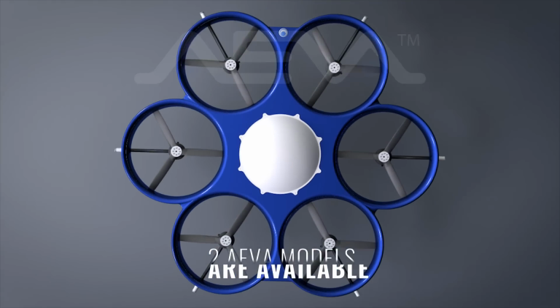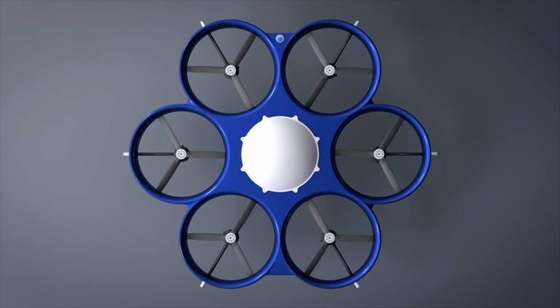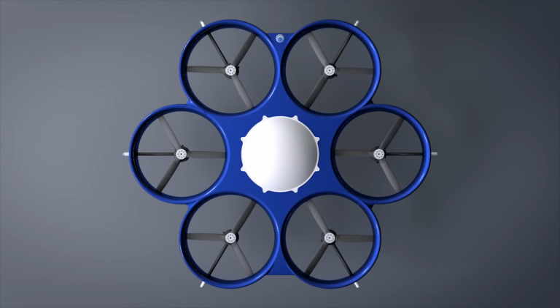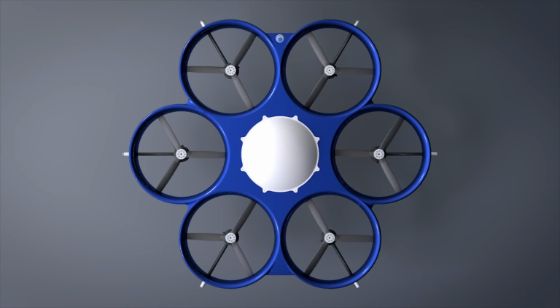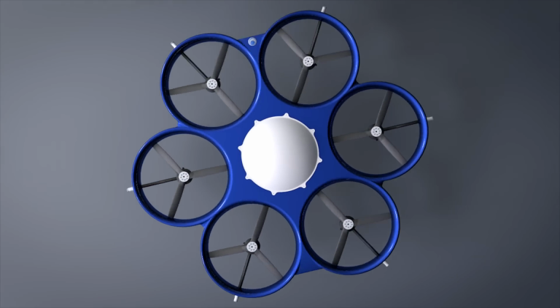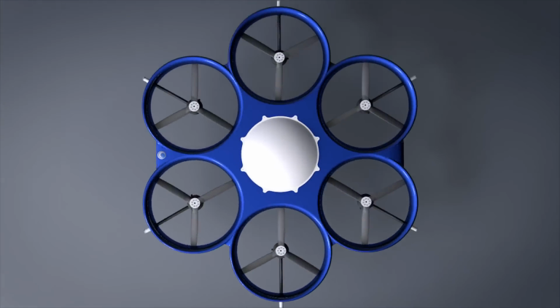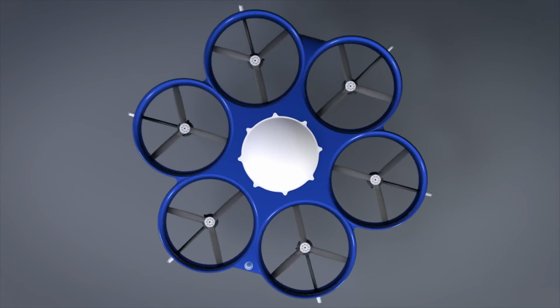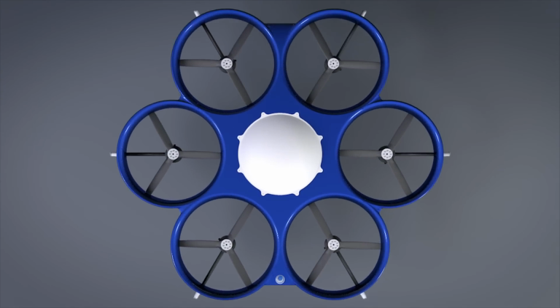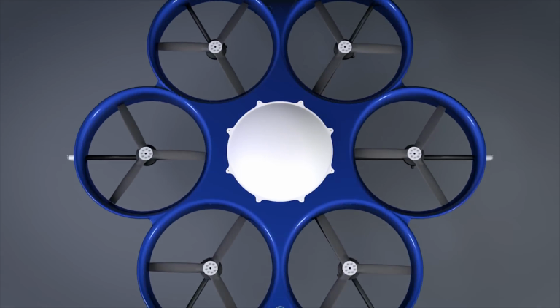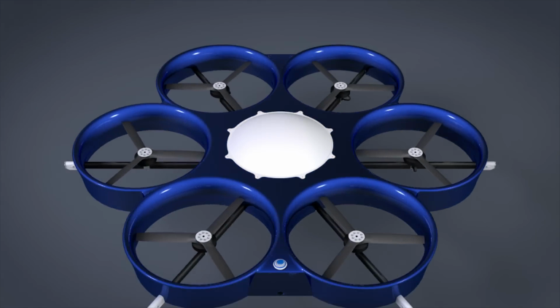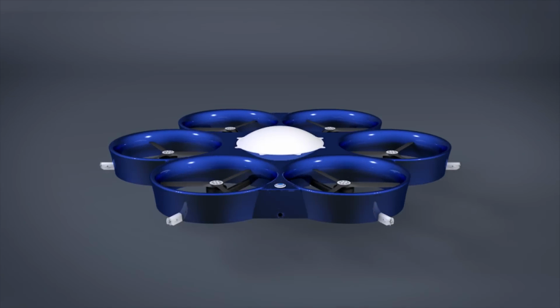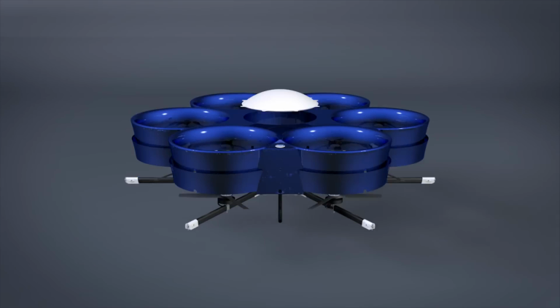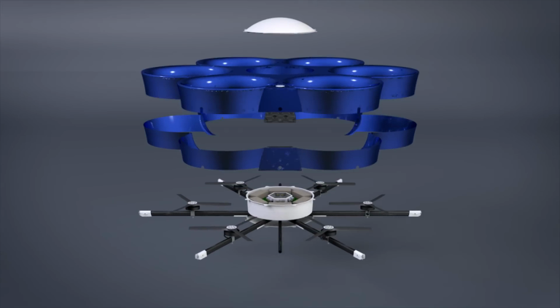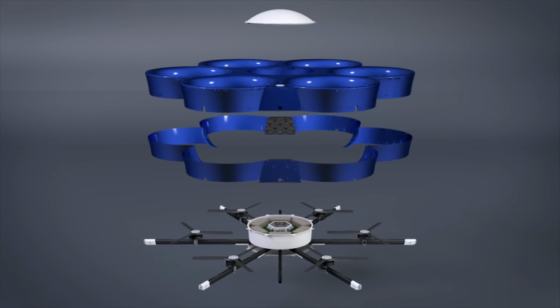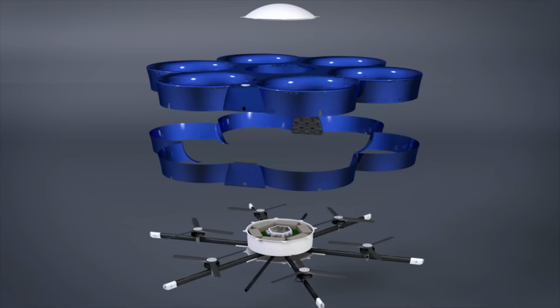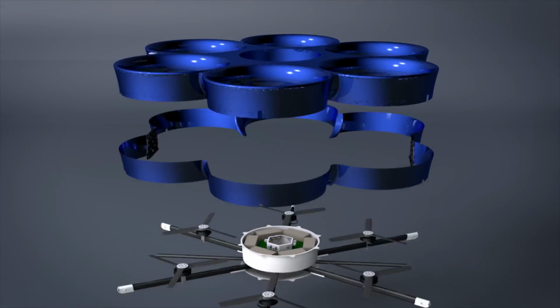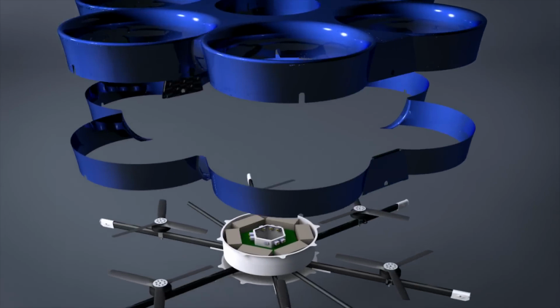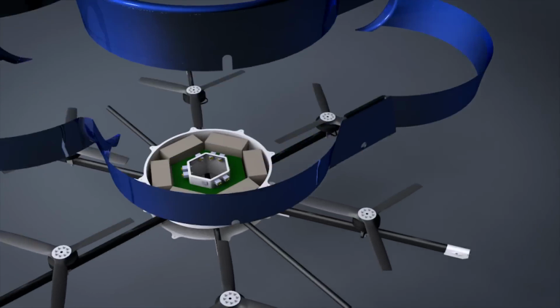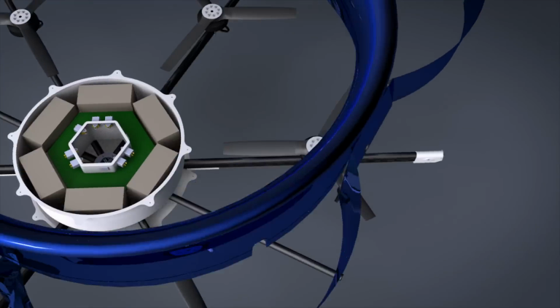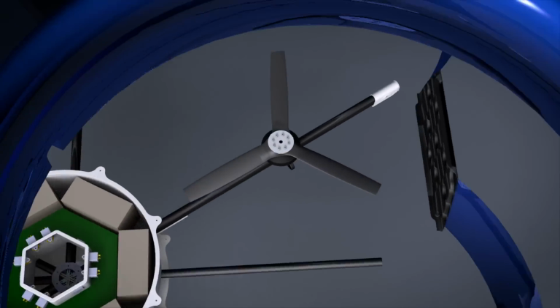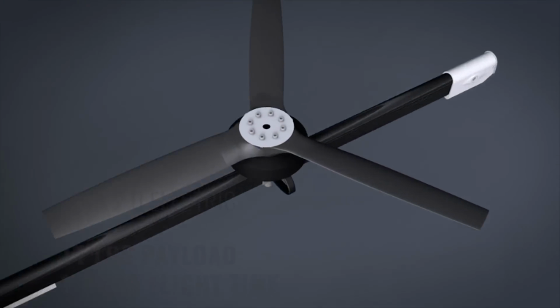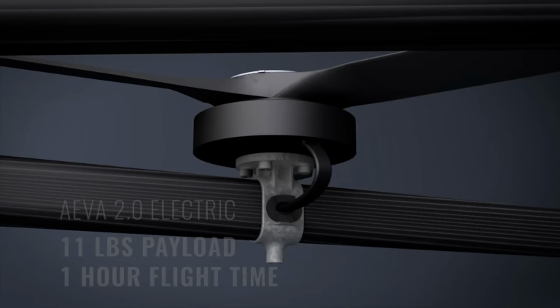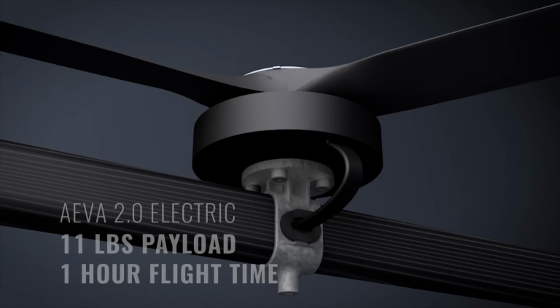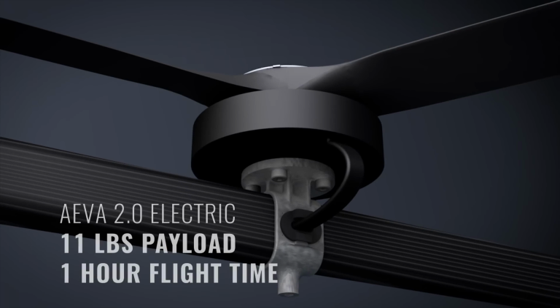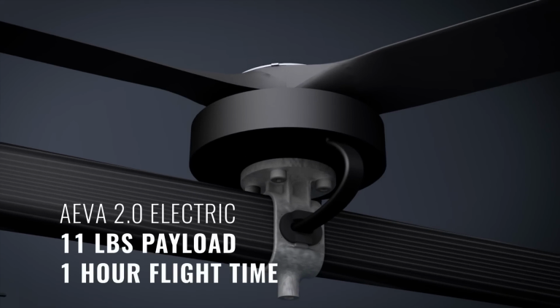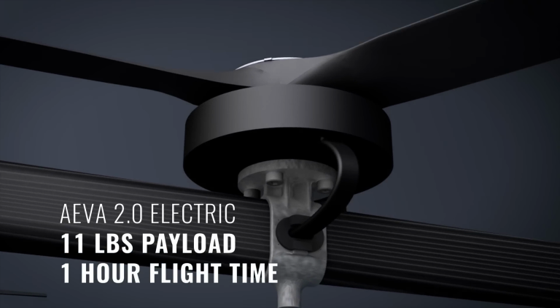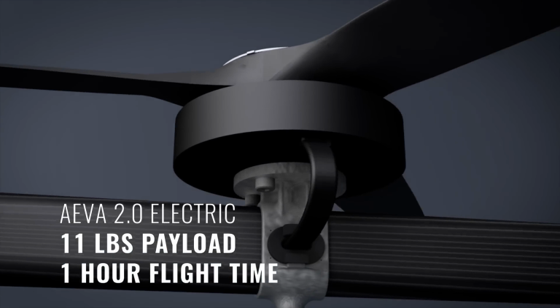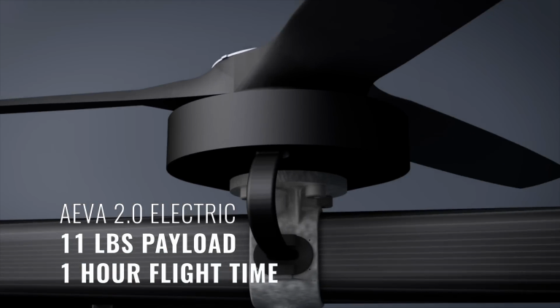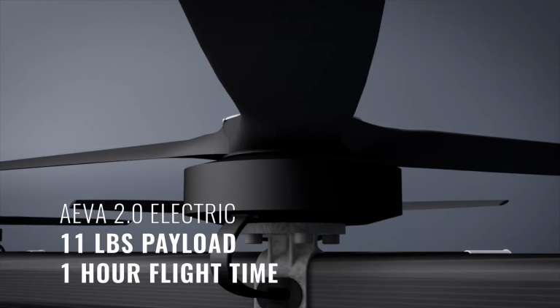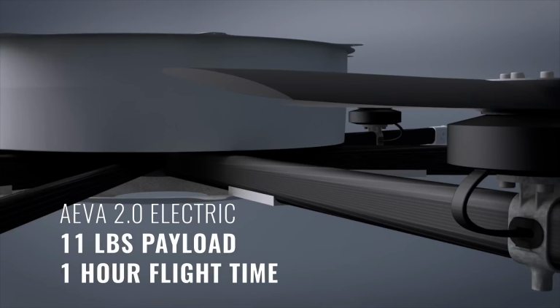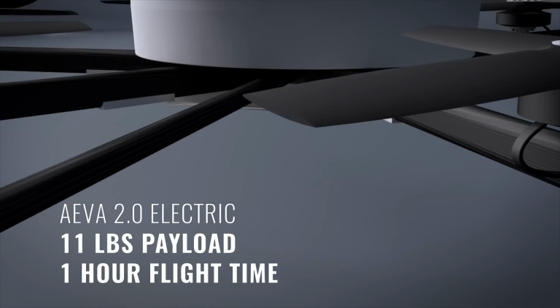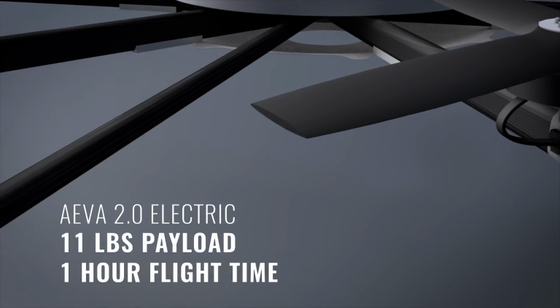Ava 2.0 is perfect for emergency response and broadcasting missions that require quick recharging and fast mission turnaround, without the need for refueling or engine maintenance. The electric Ava 2.0 can carry payloads up to 11 pounds for one full hour.